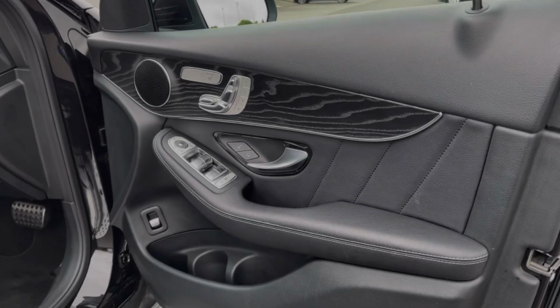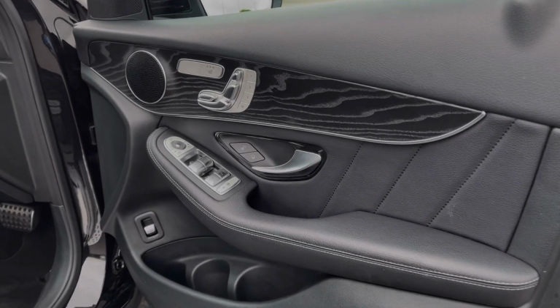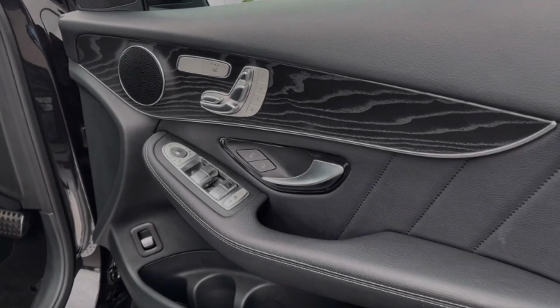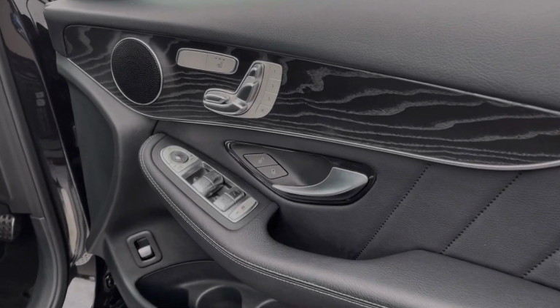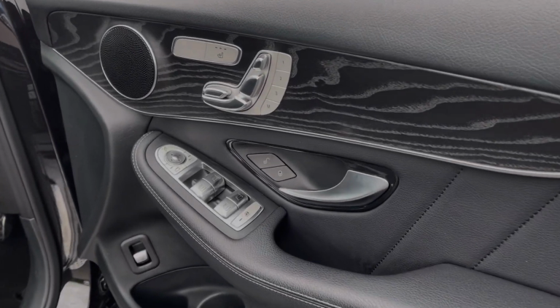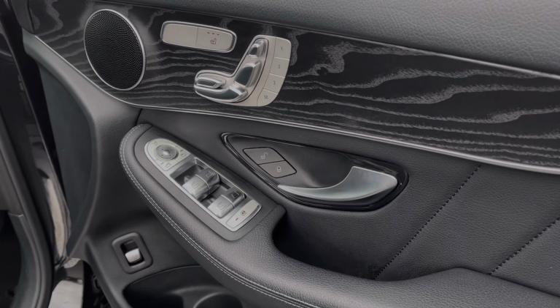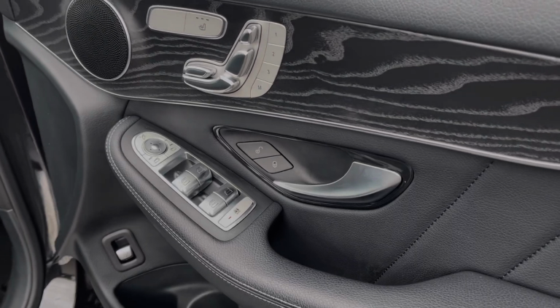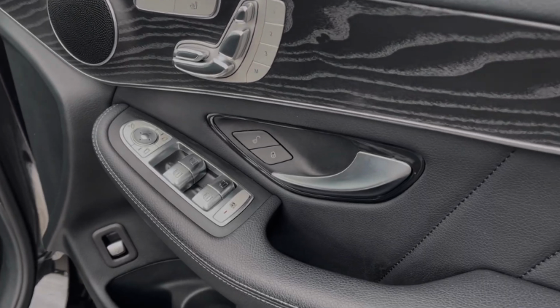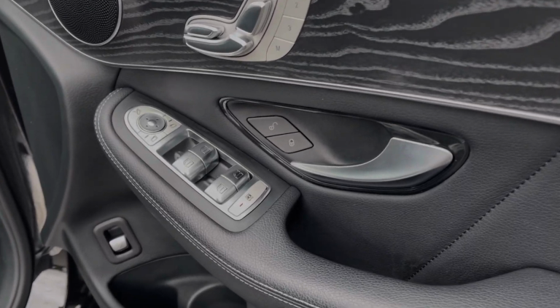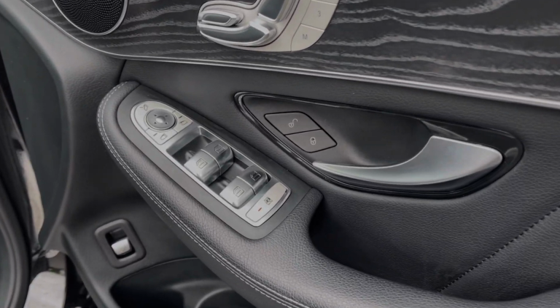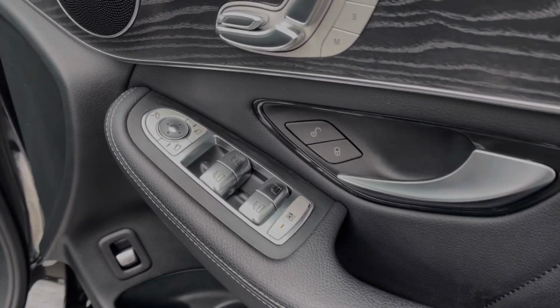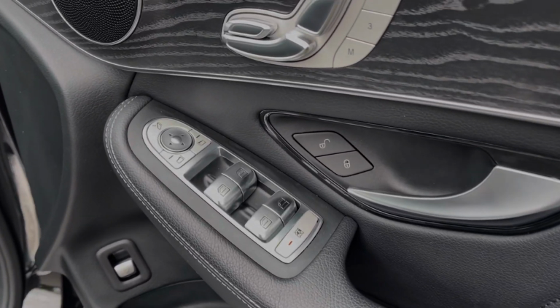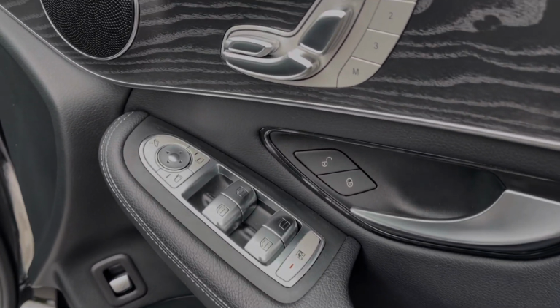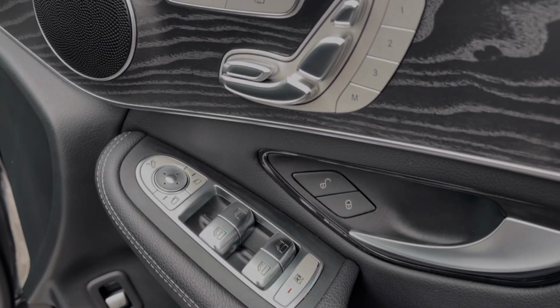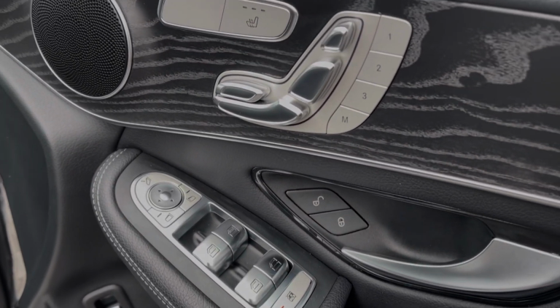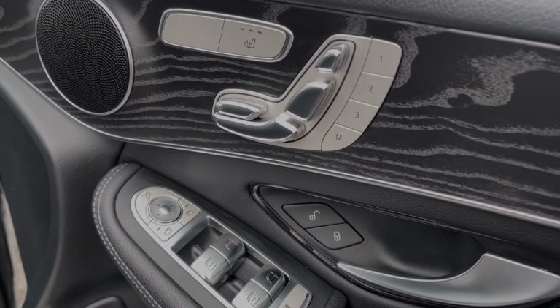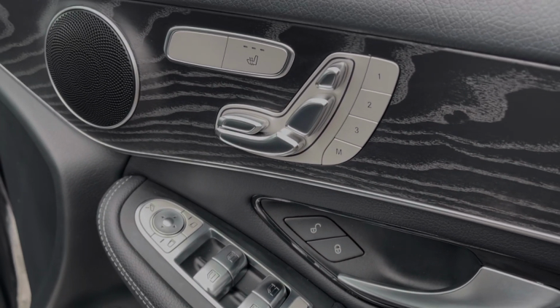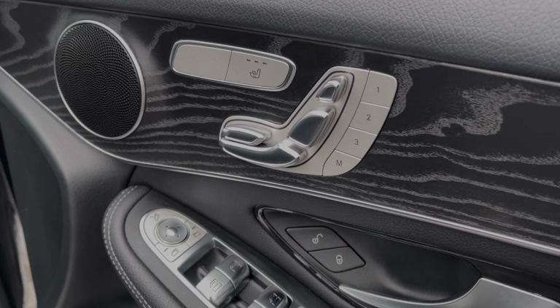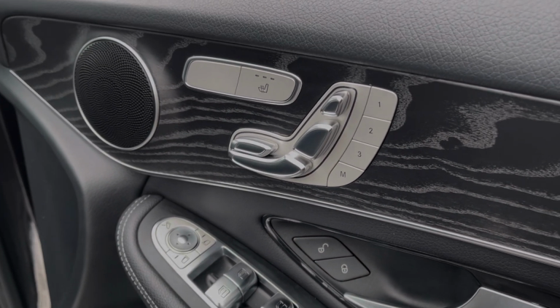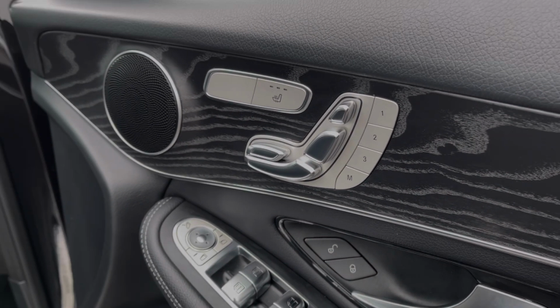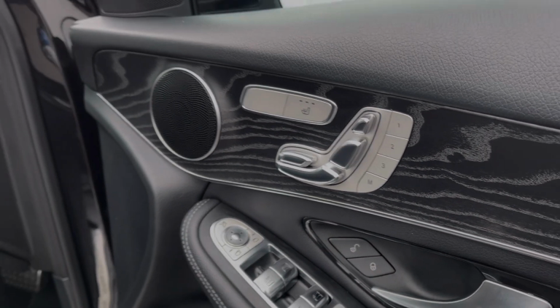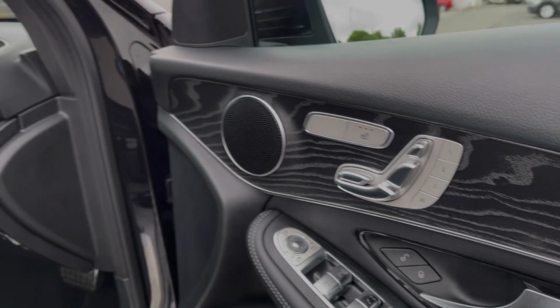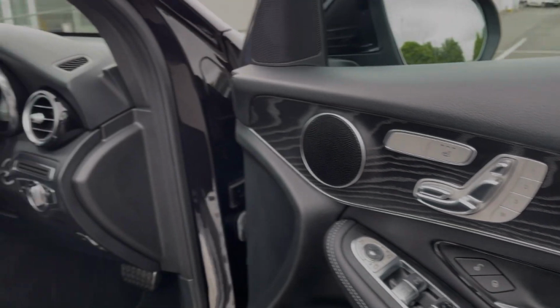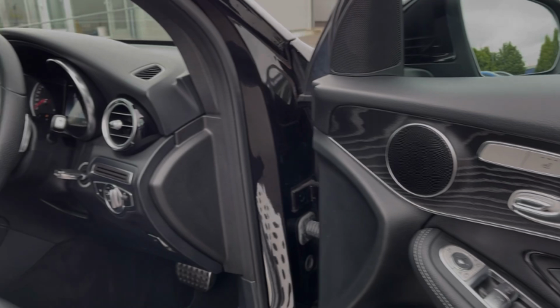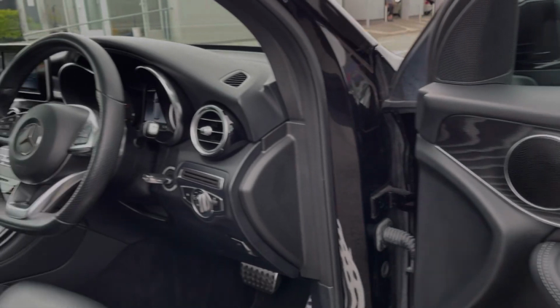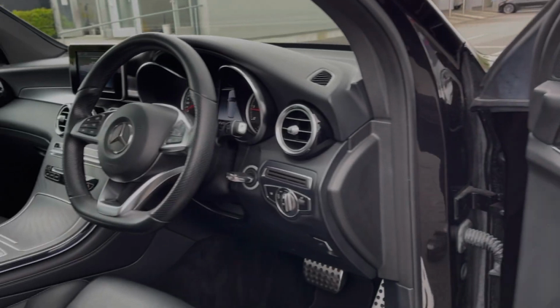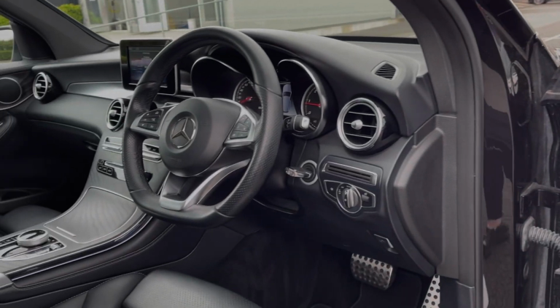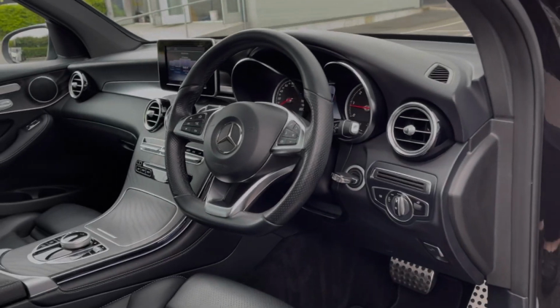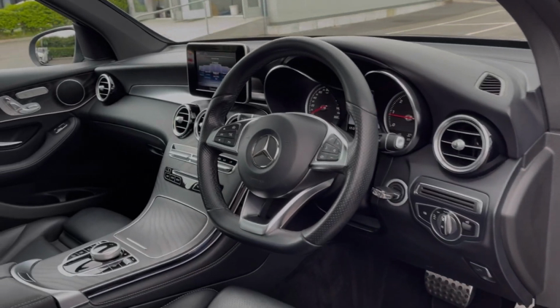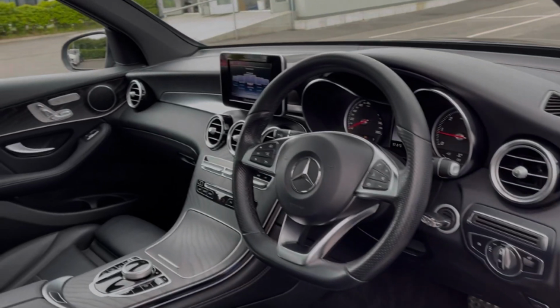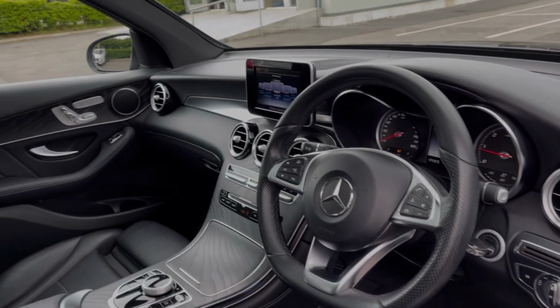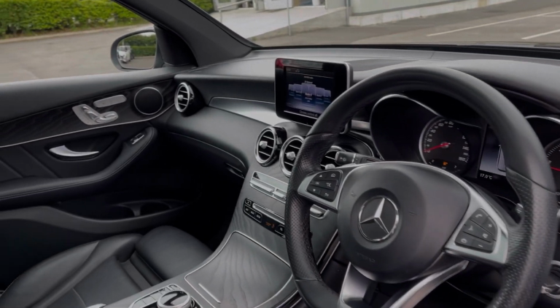Into the driver's interior, you've got controls on the door card for your electric windows and door mirrors. The front seats are also electrically adjustable and heated, with the controls on the door card too.